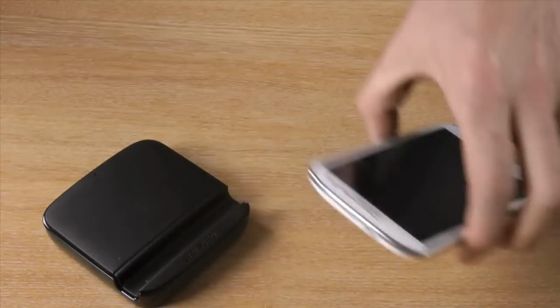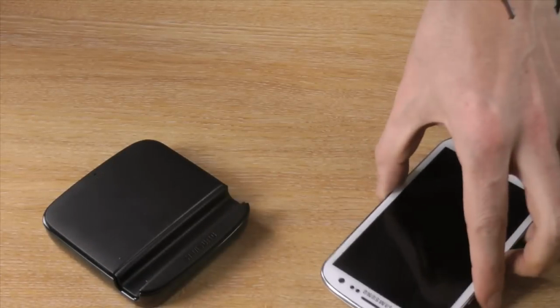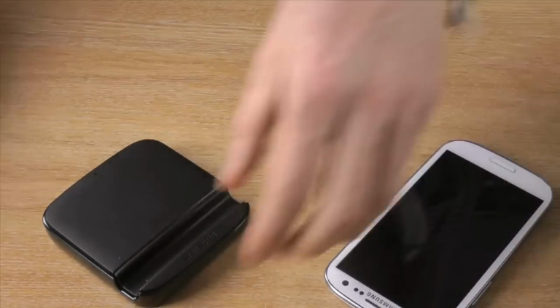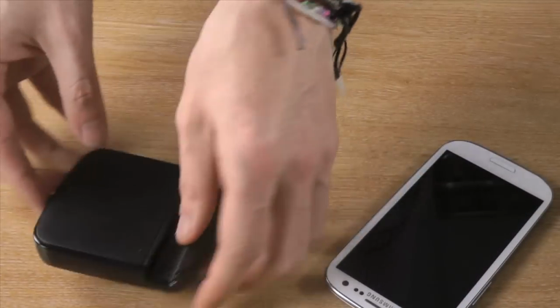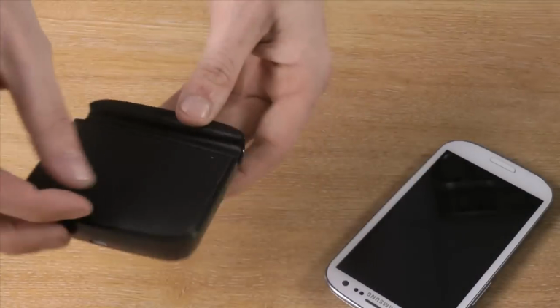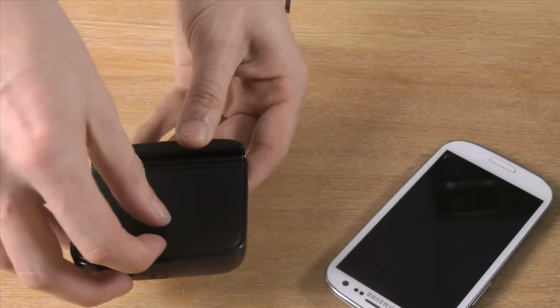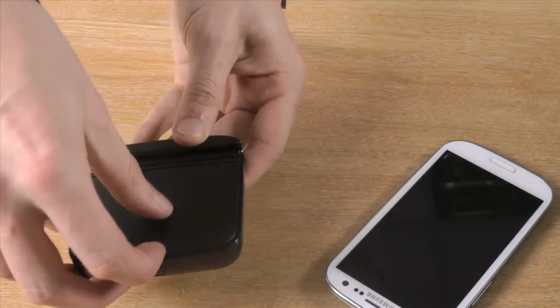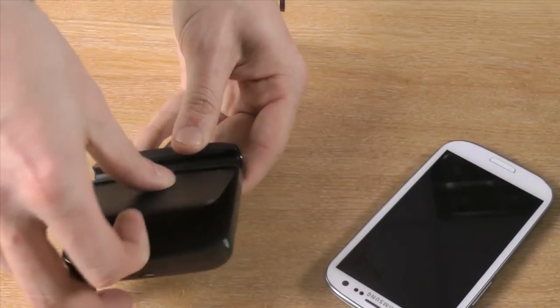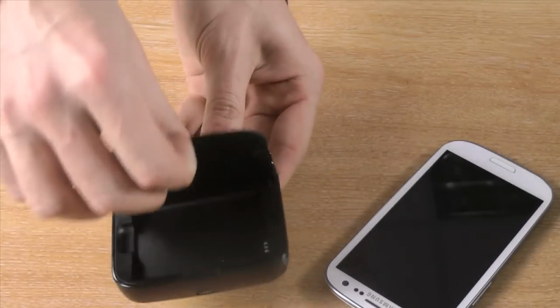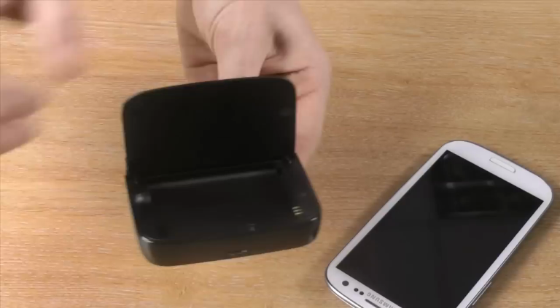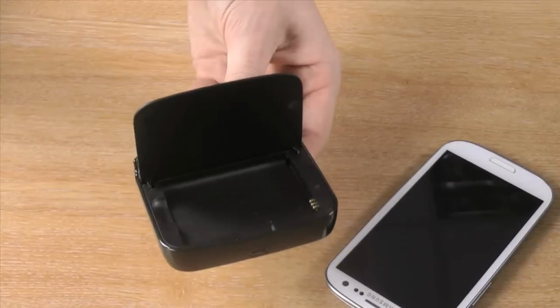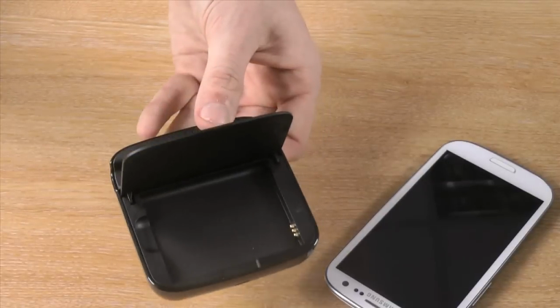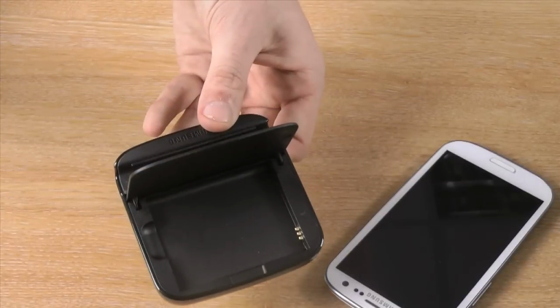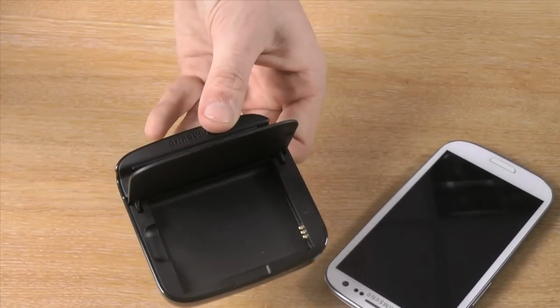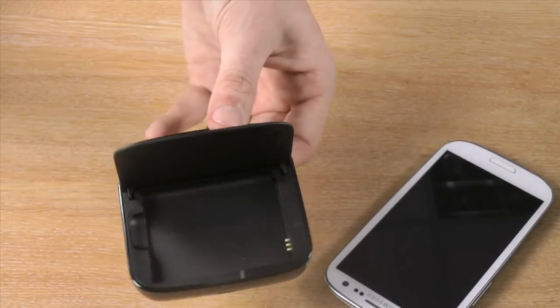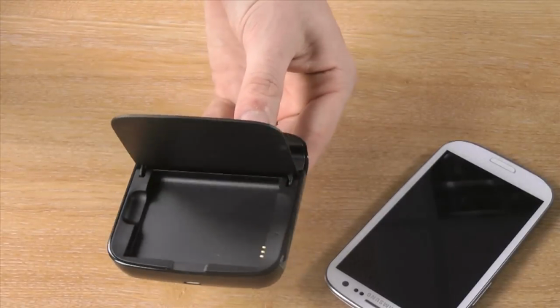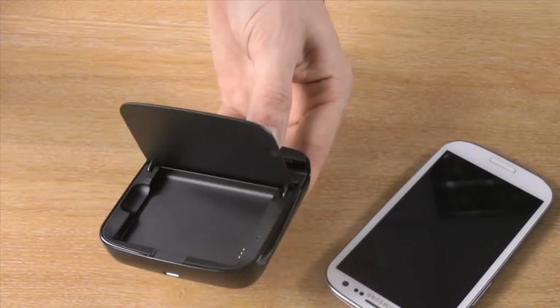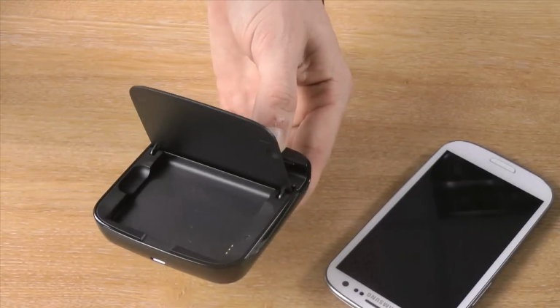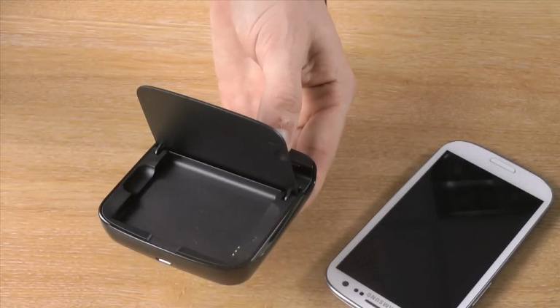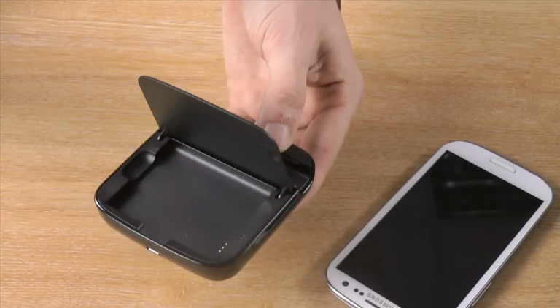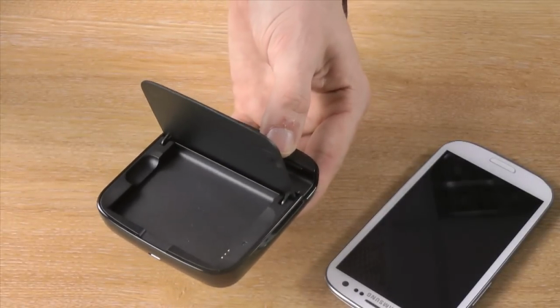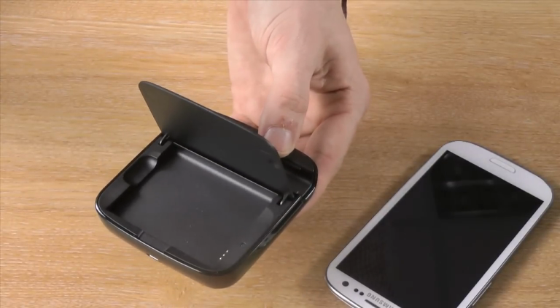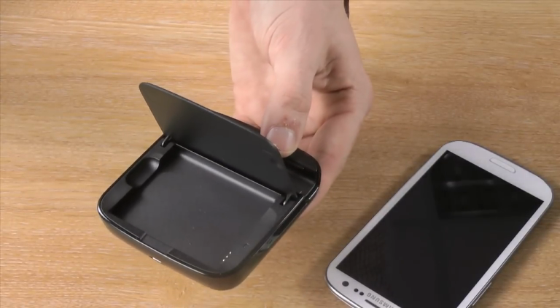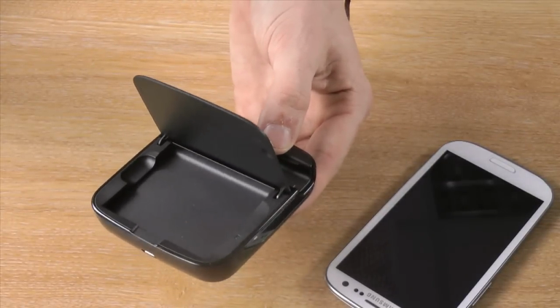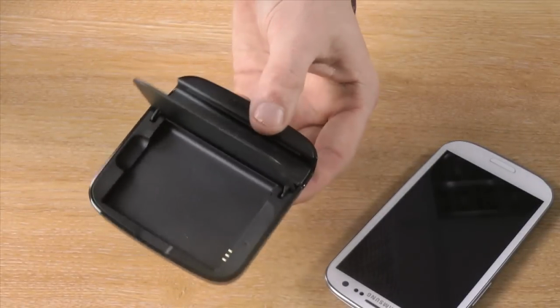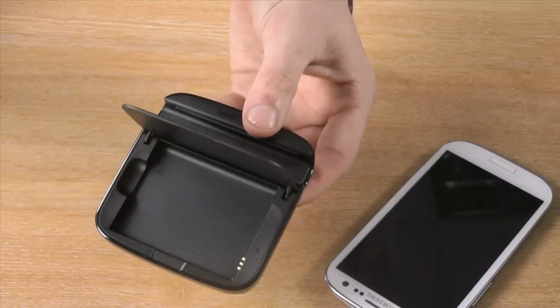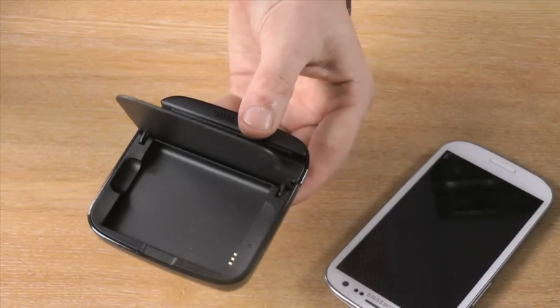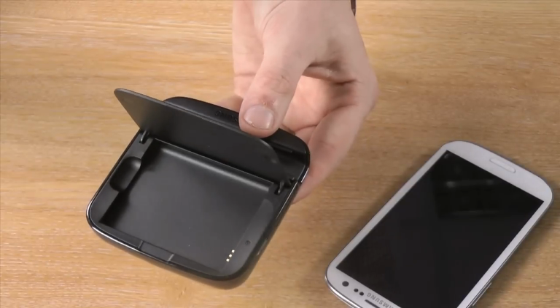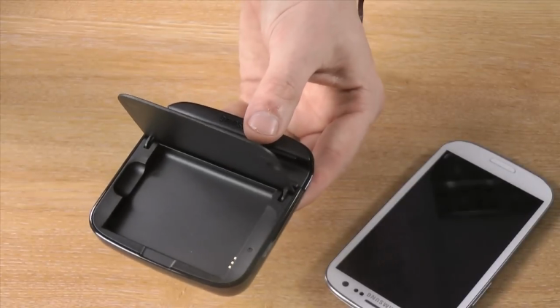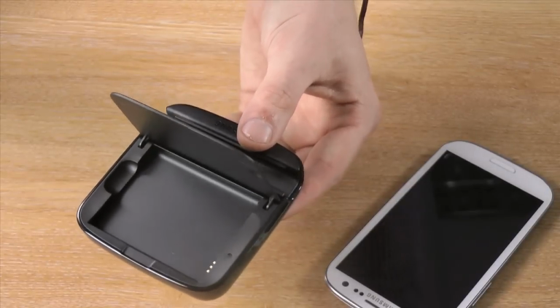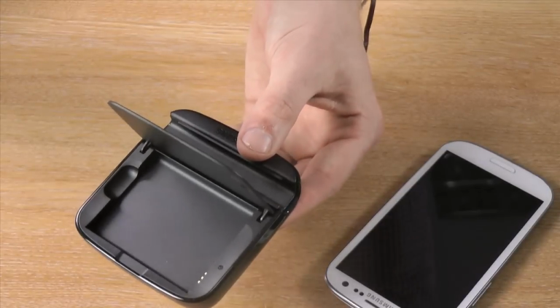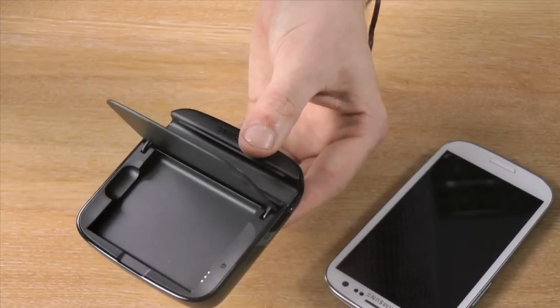At the back there is also a slot for you to charge a spare battery, so if the battery in your S3 does run low, you can simply replace it with the fully charged one and keep your phone going all day long.